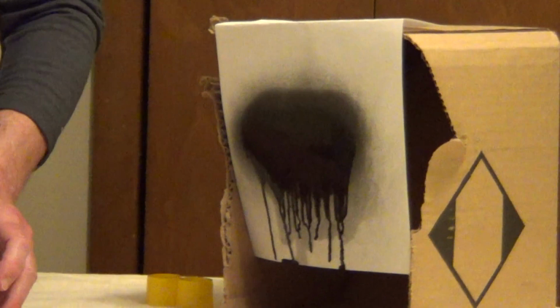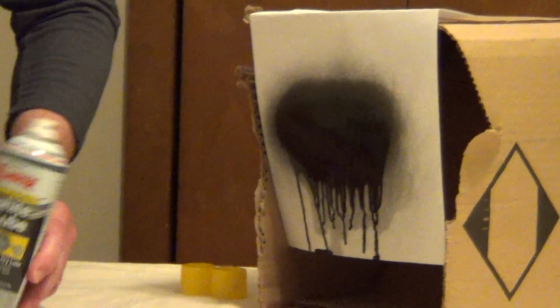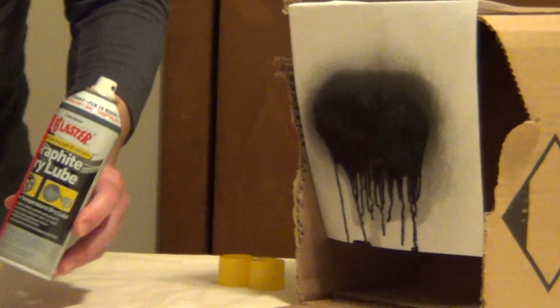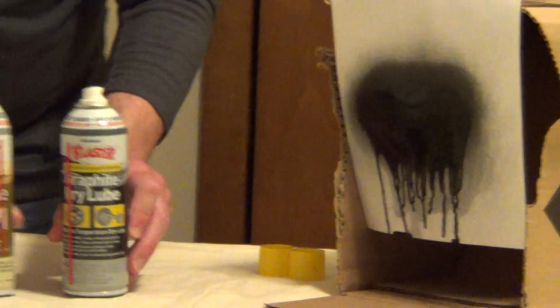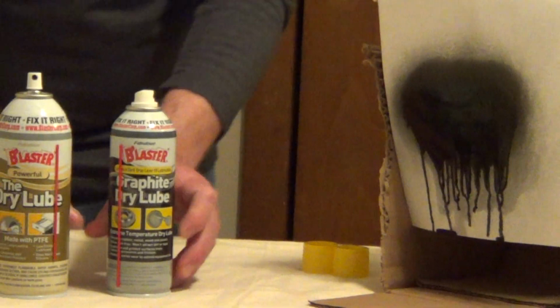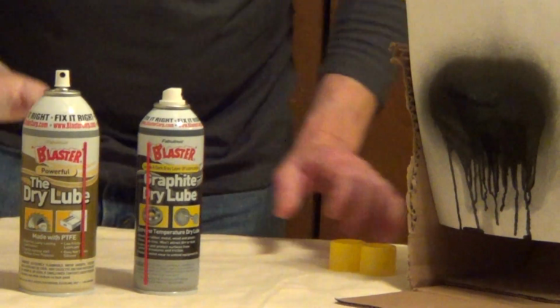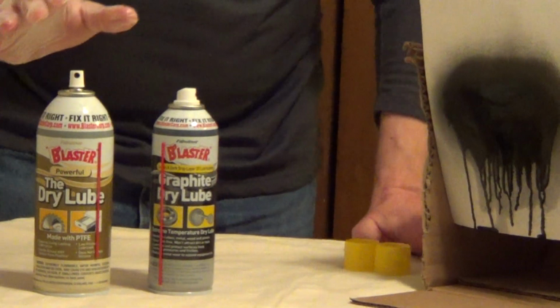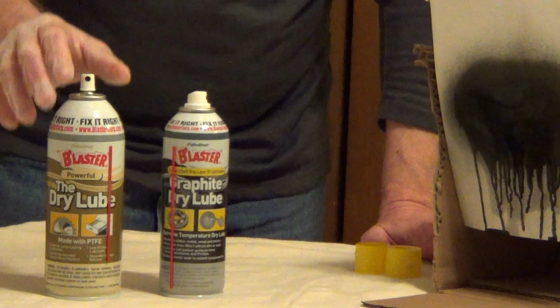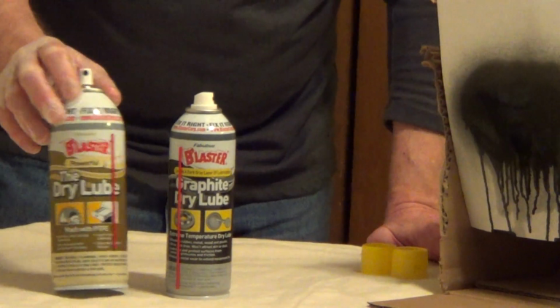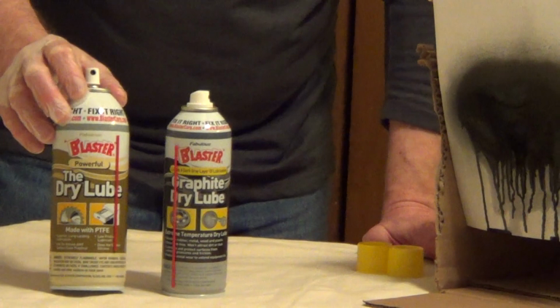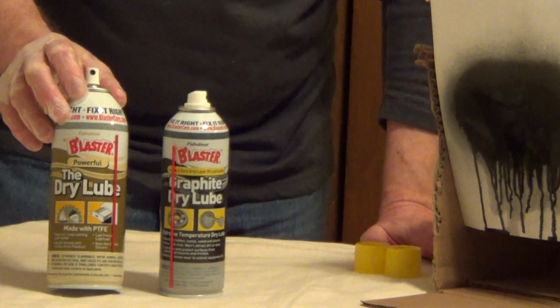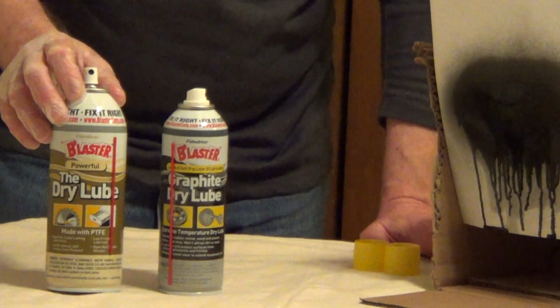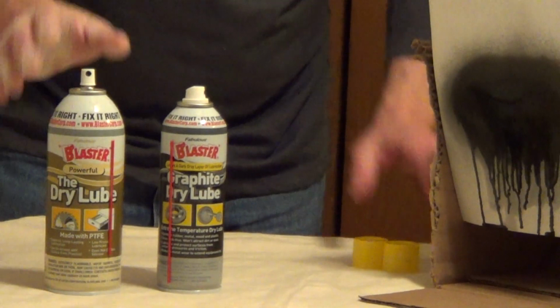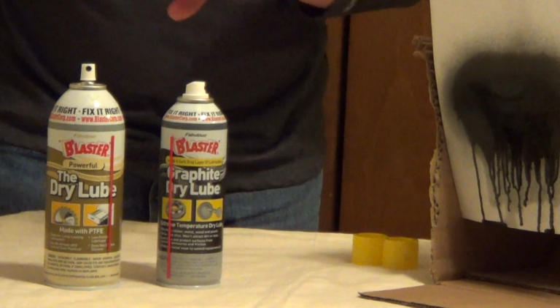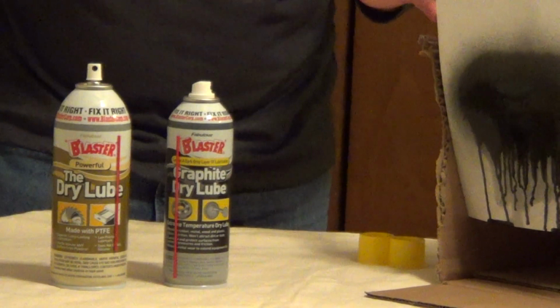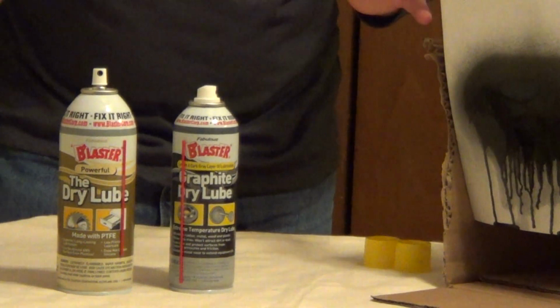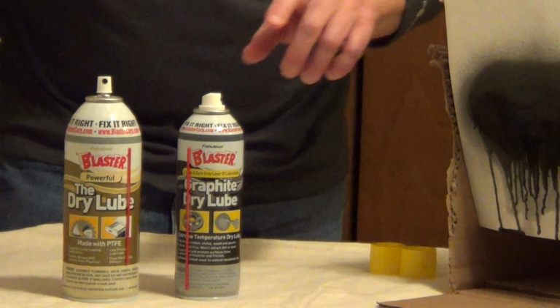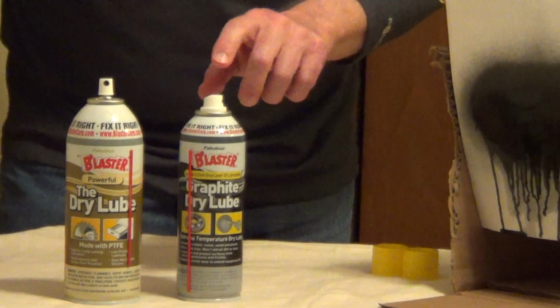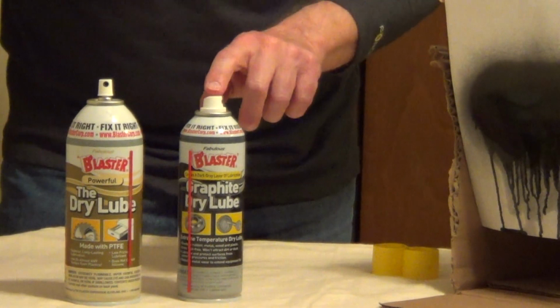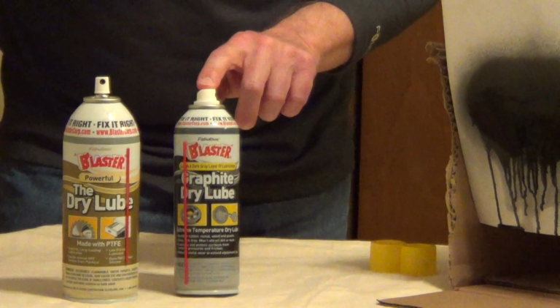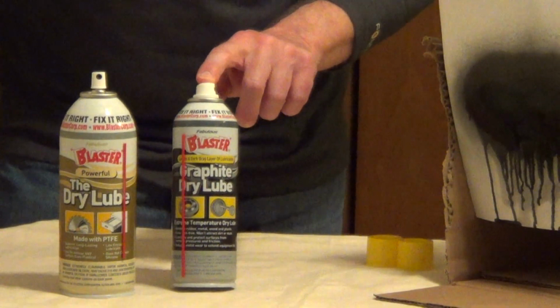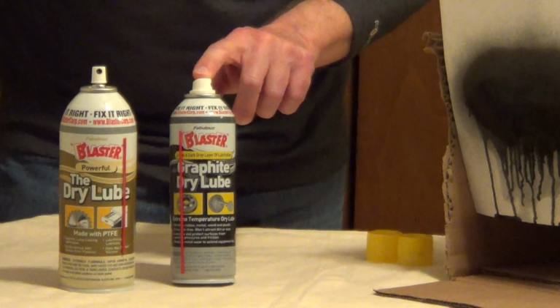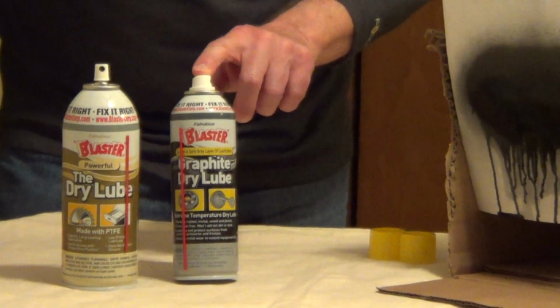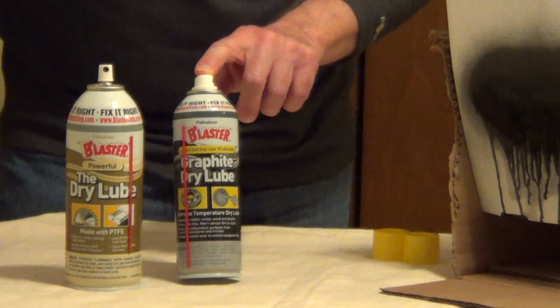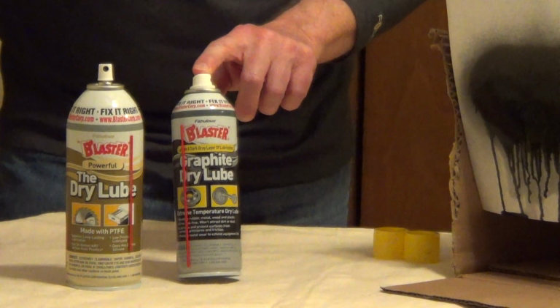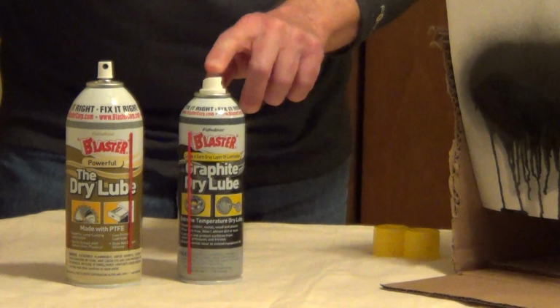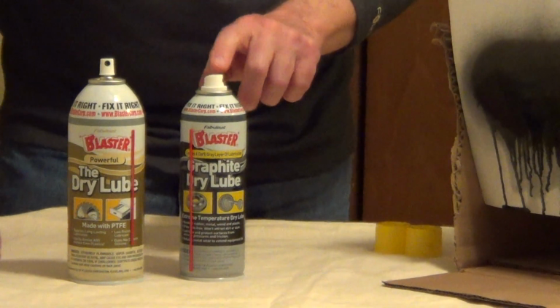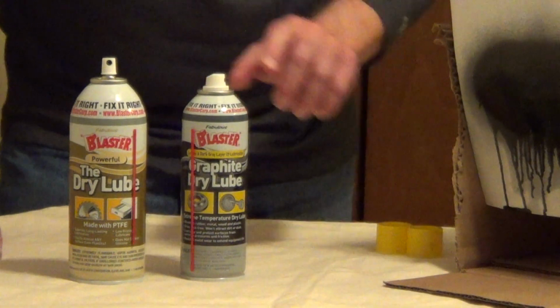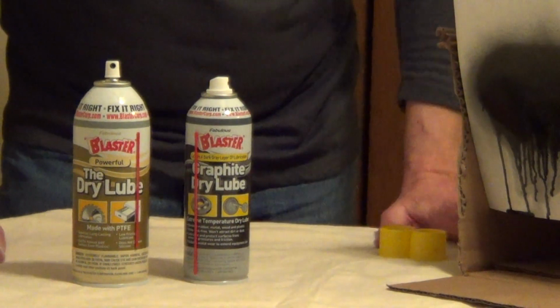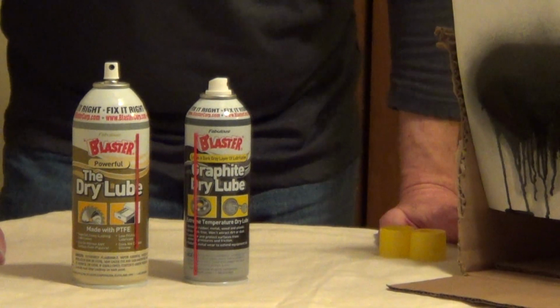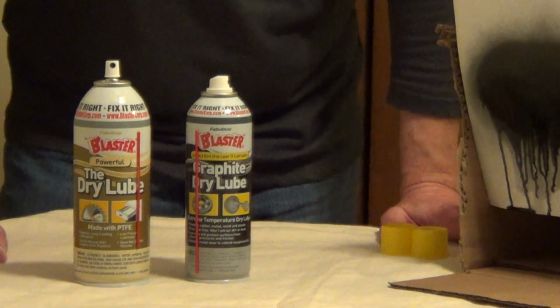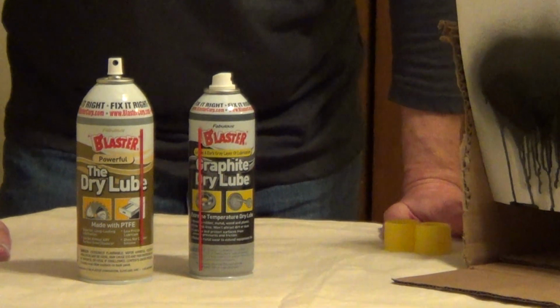So if you're looking for a dry lubrication, I really prefer the PTFE for most projects. If you're looking for inside for door locks, the graphite does an excellent job there.